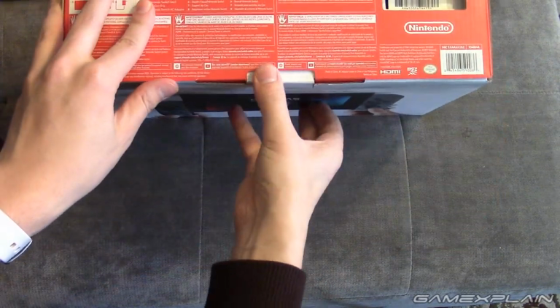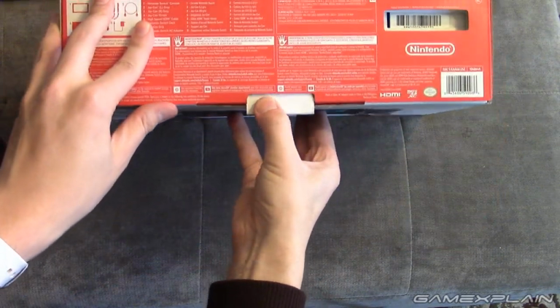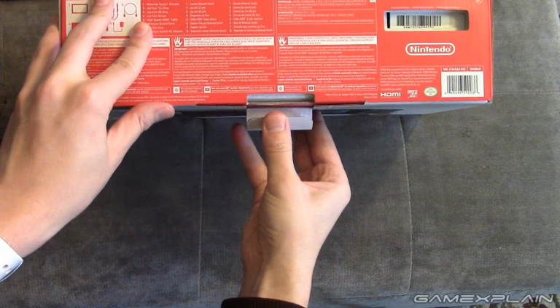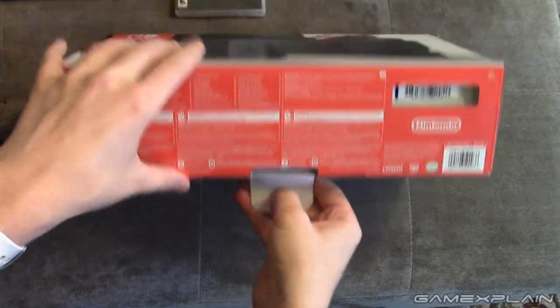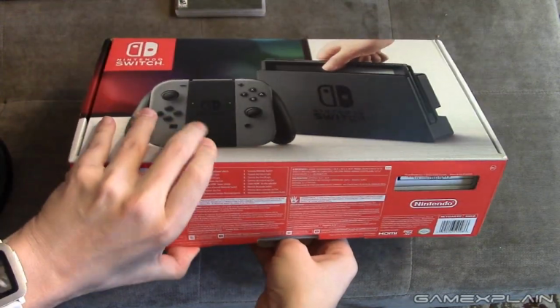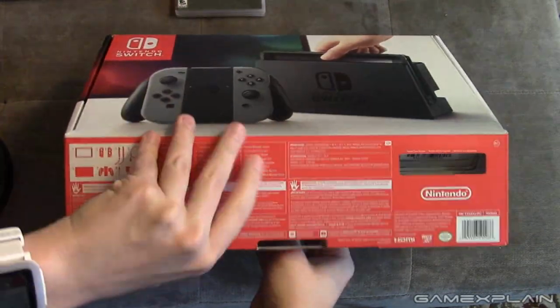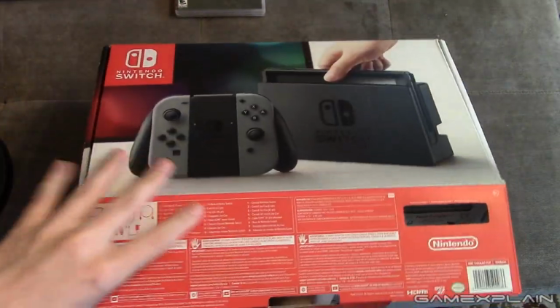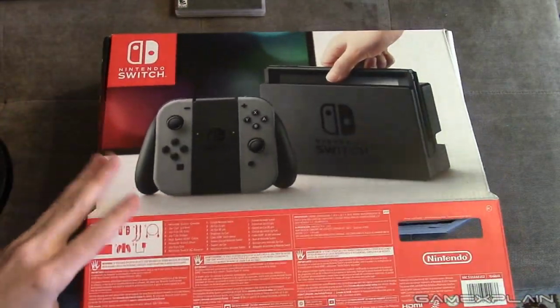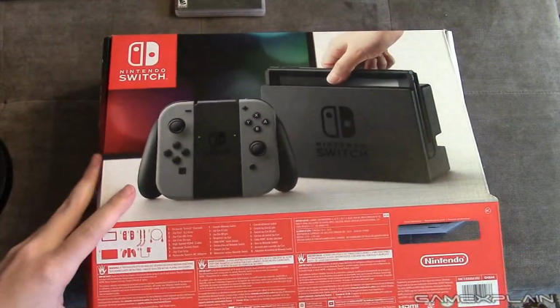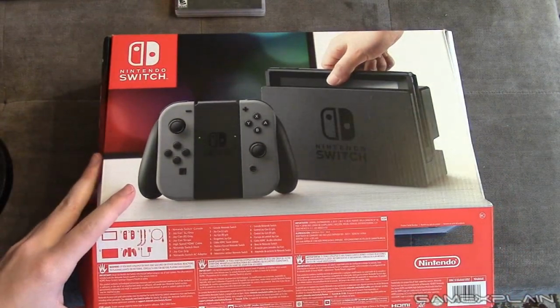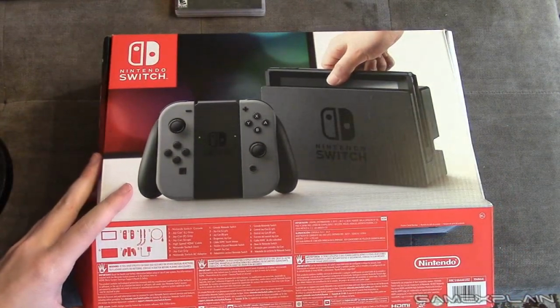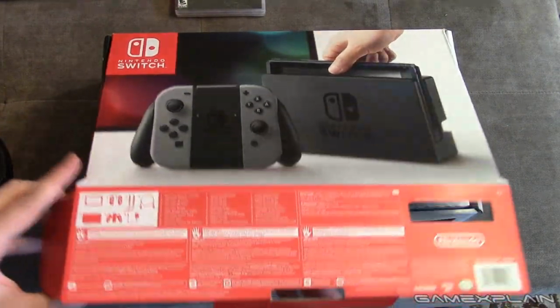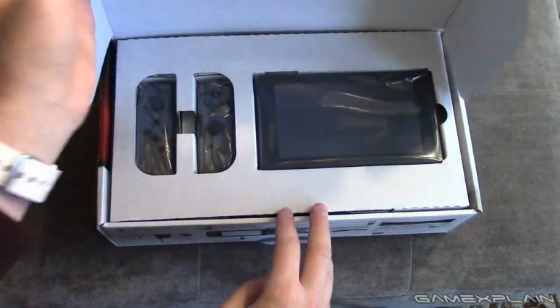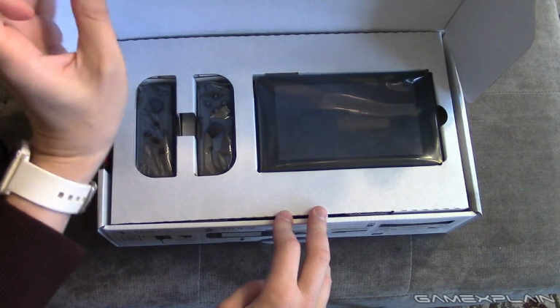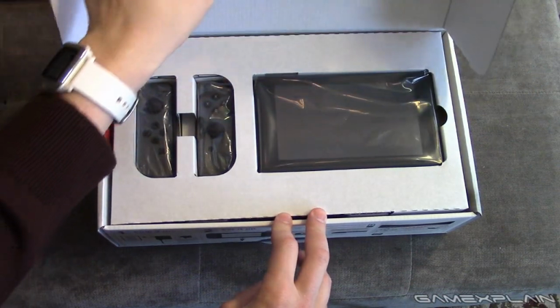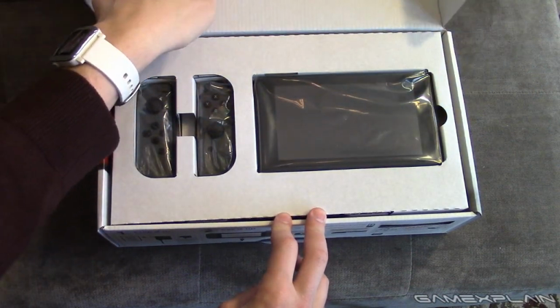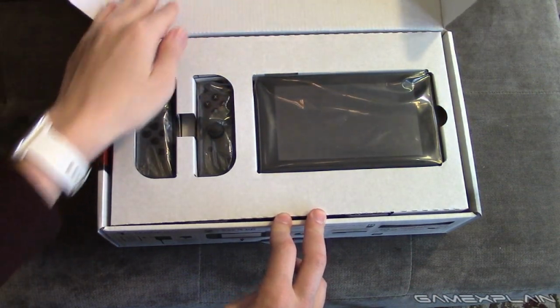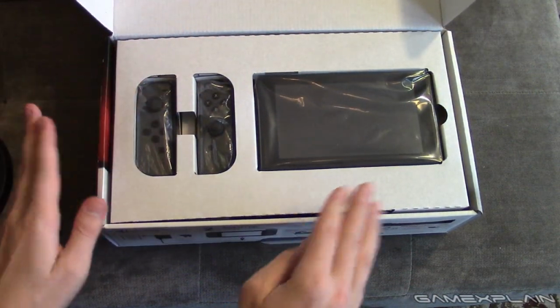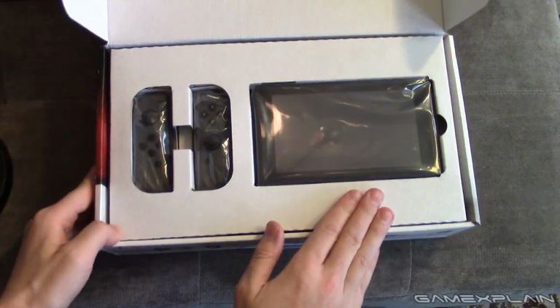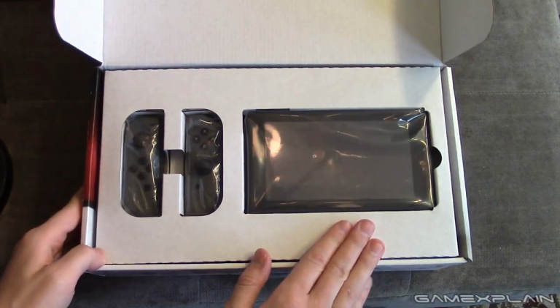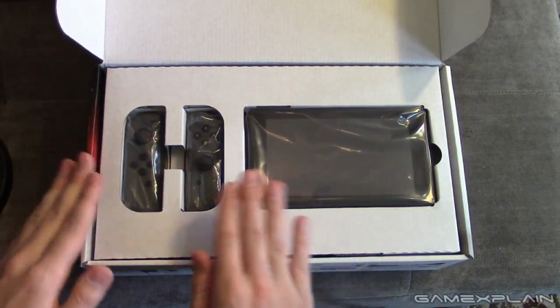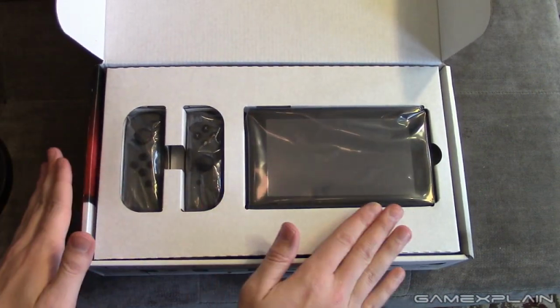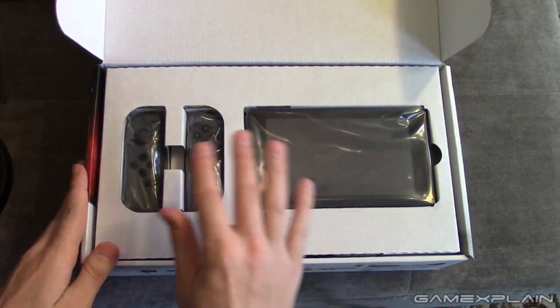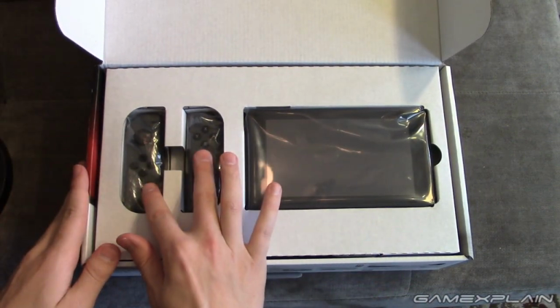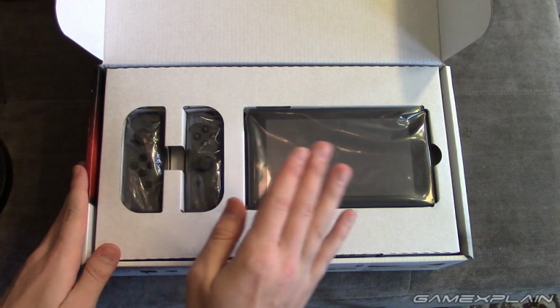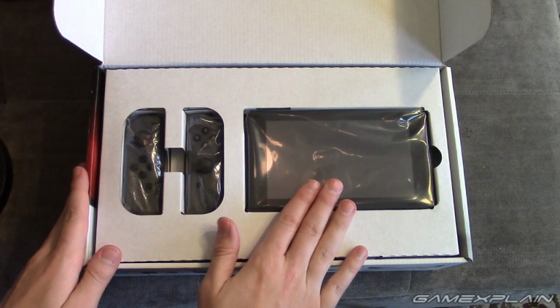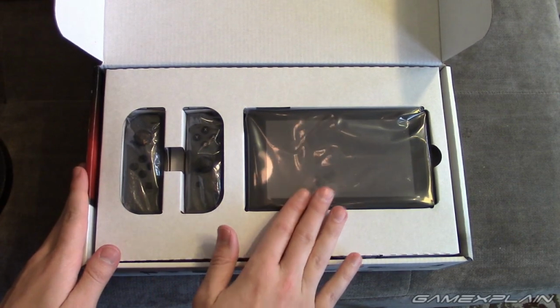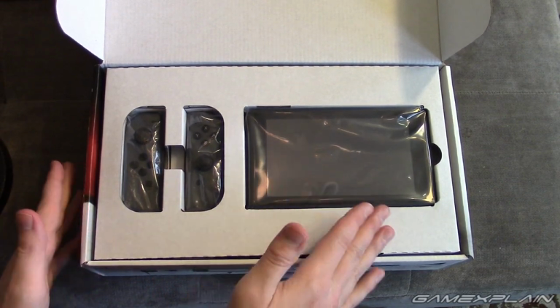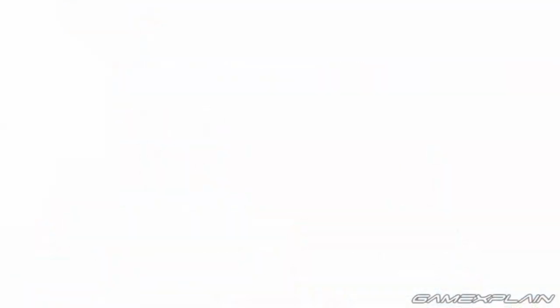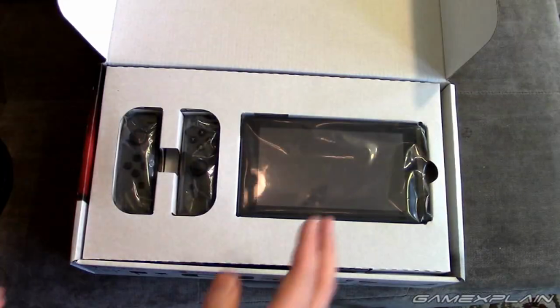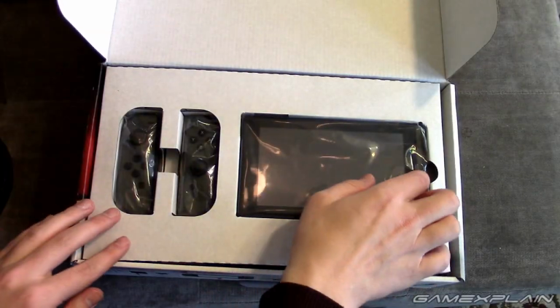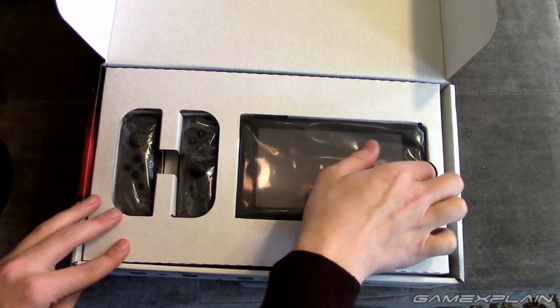So we'll open up the tab, pull it out — I'm going to narrate every step of course. And there it is. Look at it. We've got the two Joy-Cons, the Switch itself, the screen. So let's take a close-up look at these real quick.